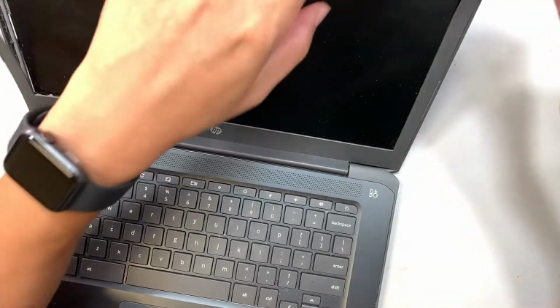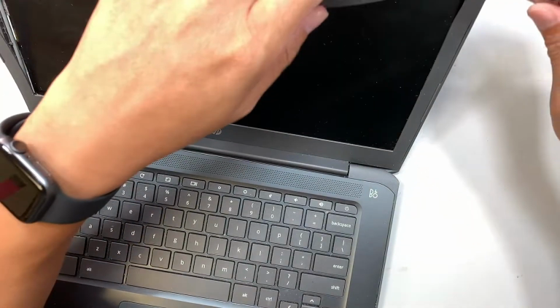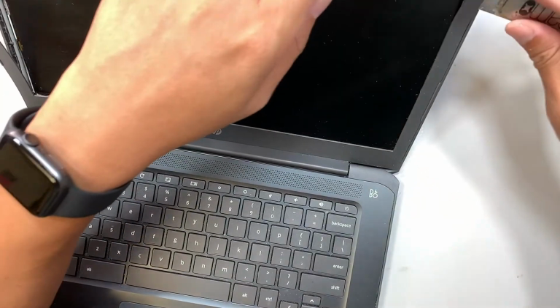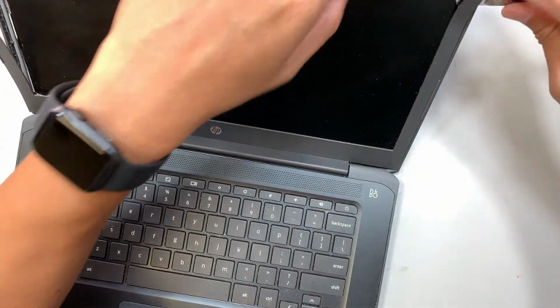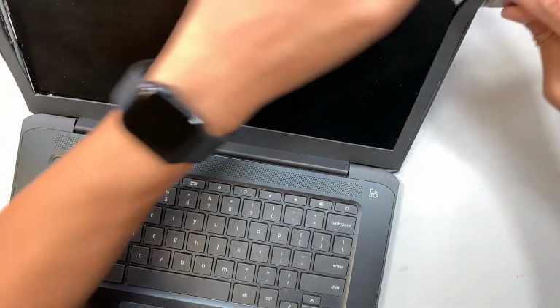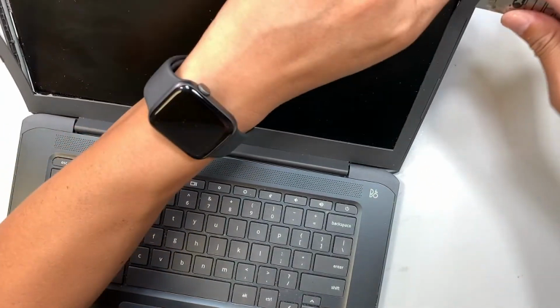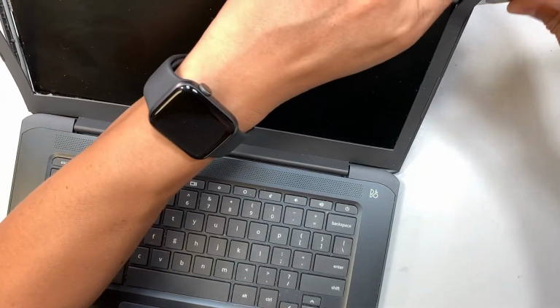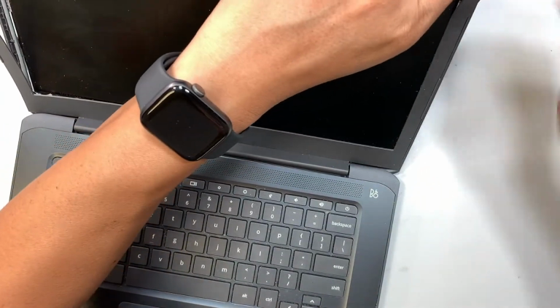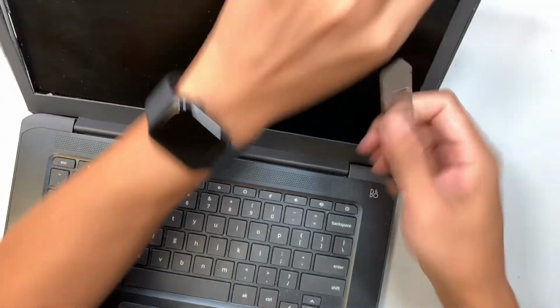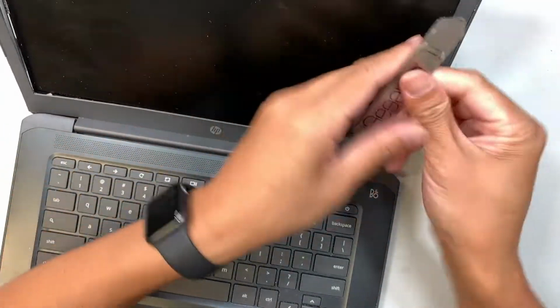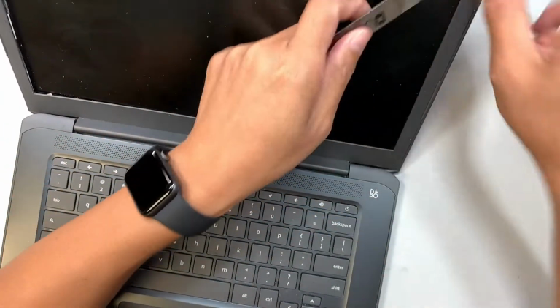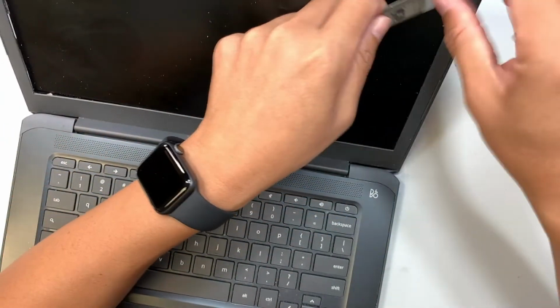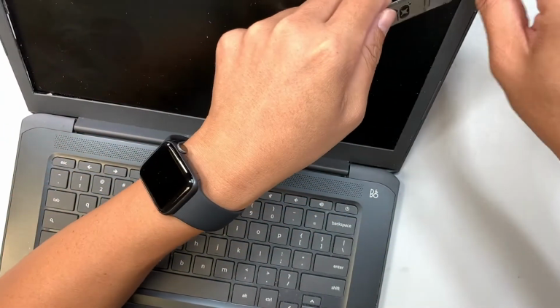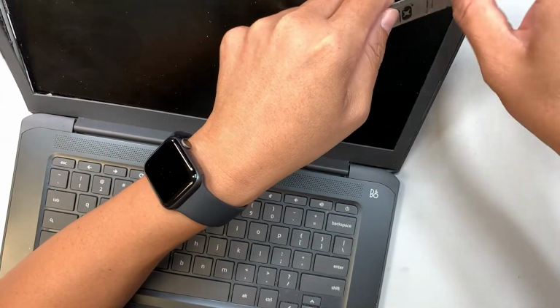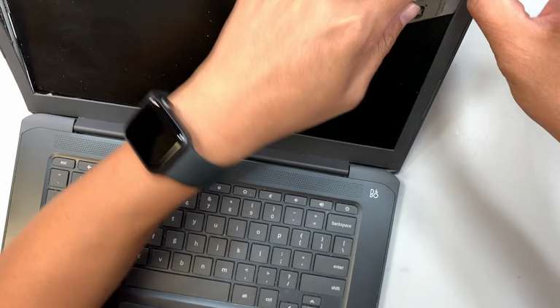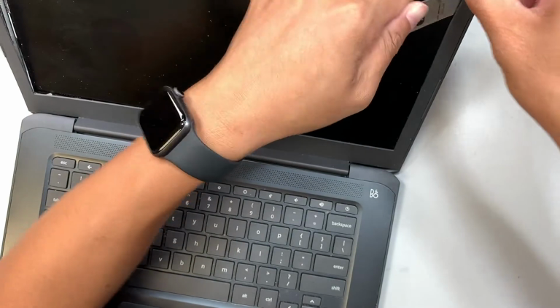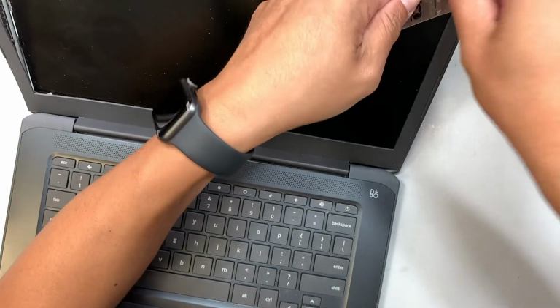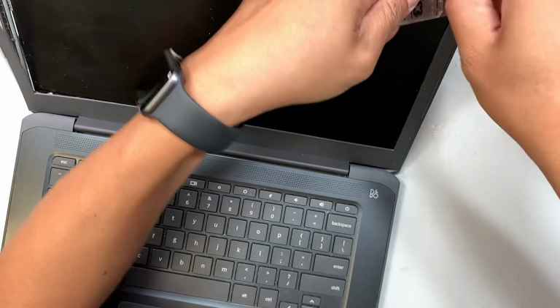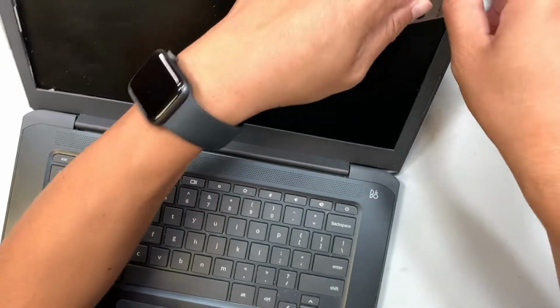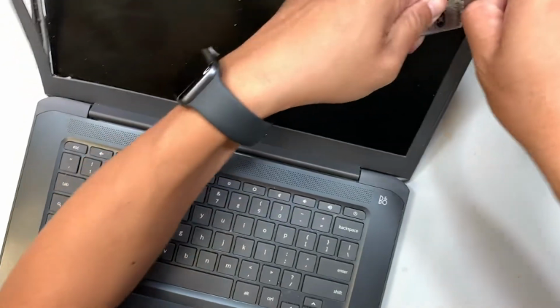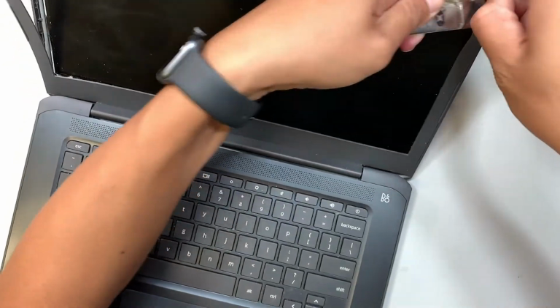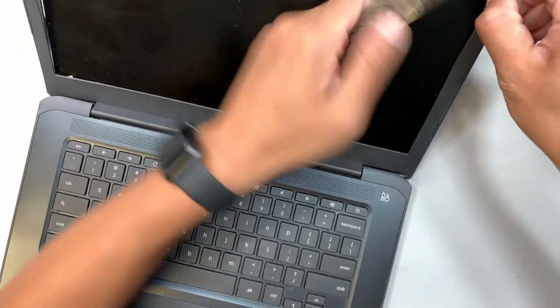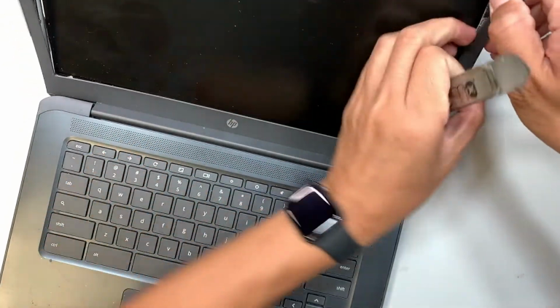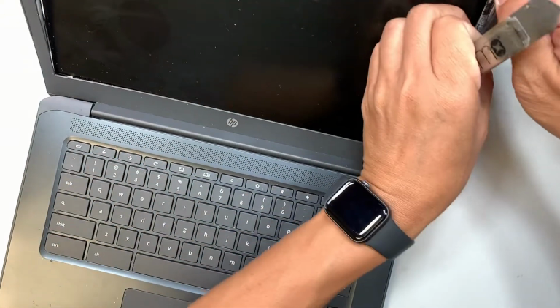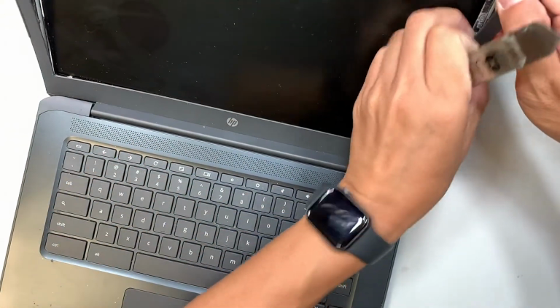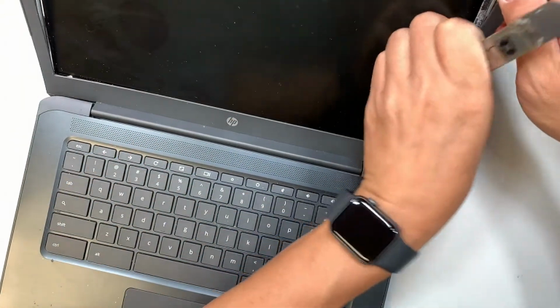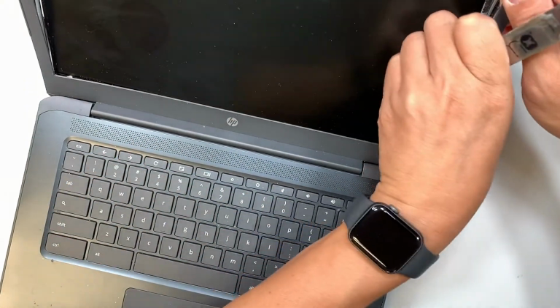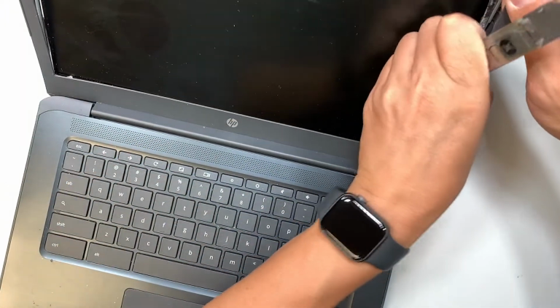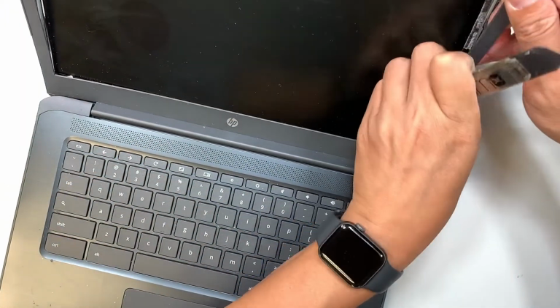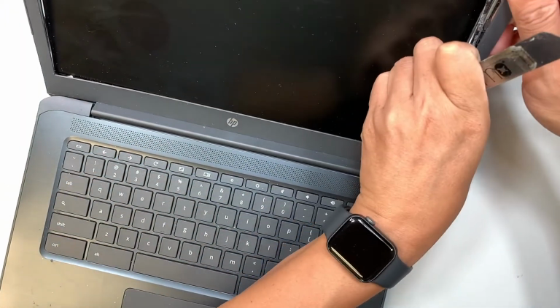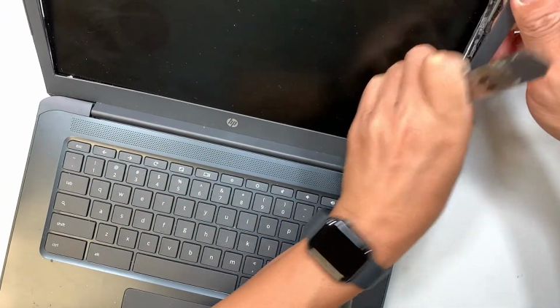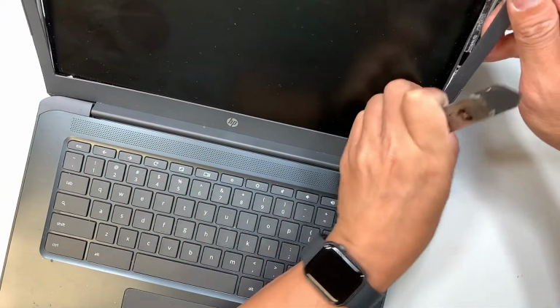Work your way around the corner. You don't have to rush — just take your time separating the bezel.